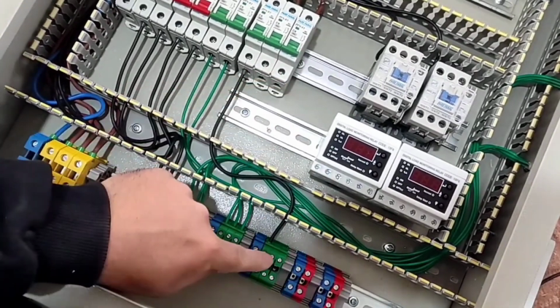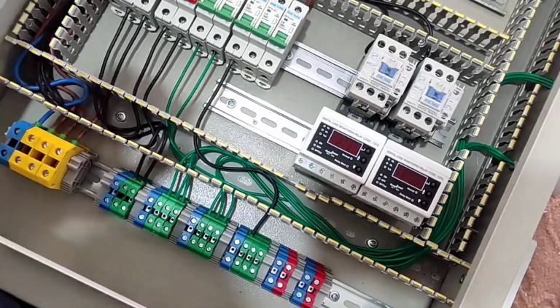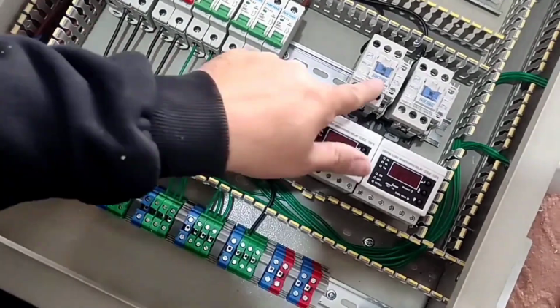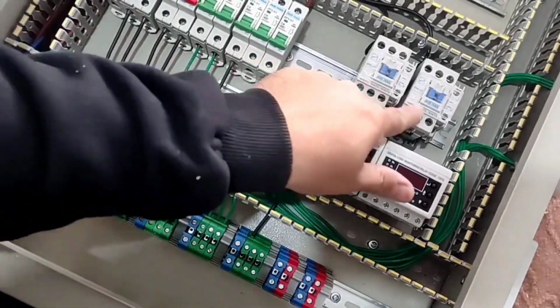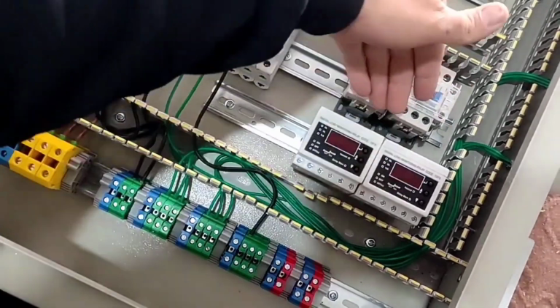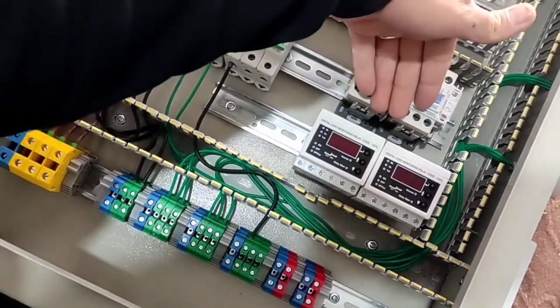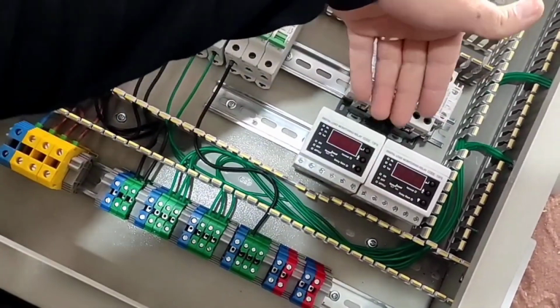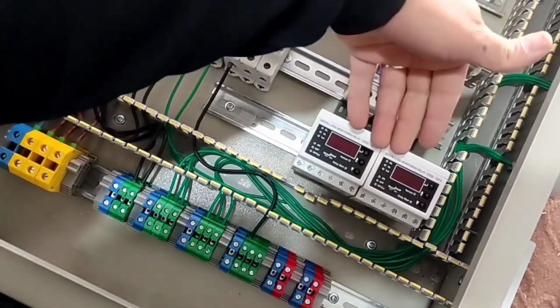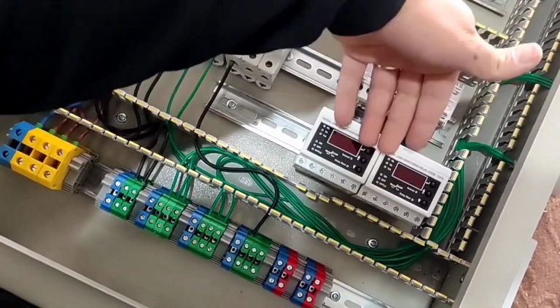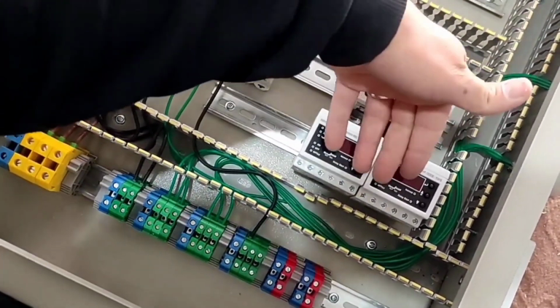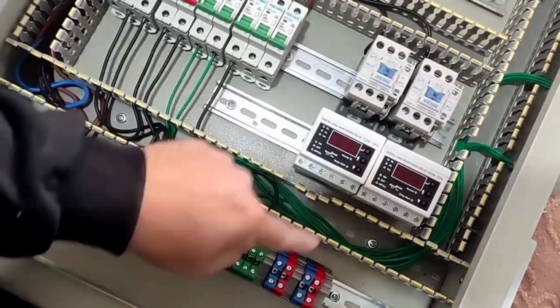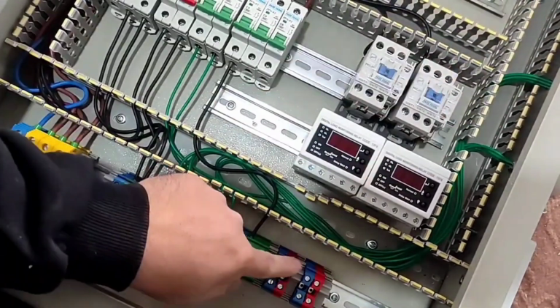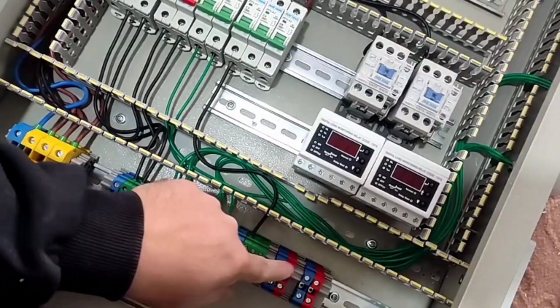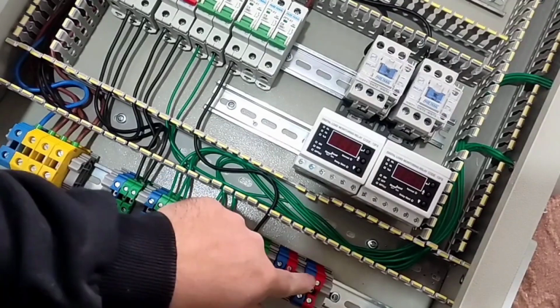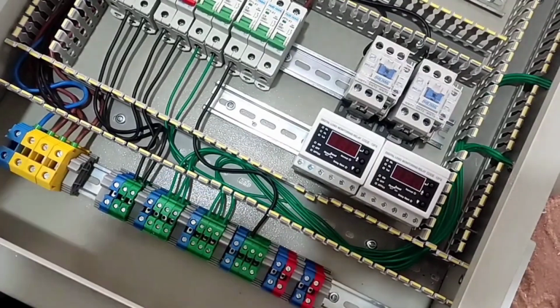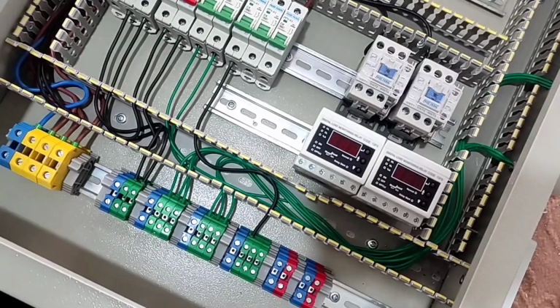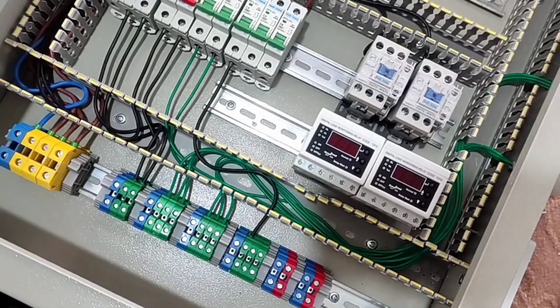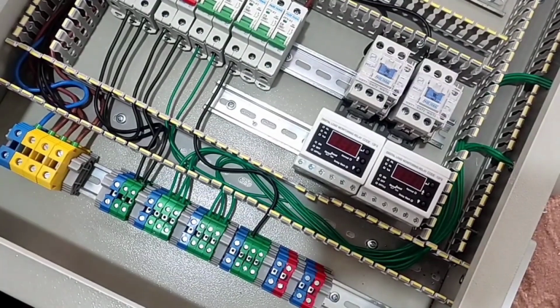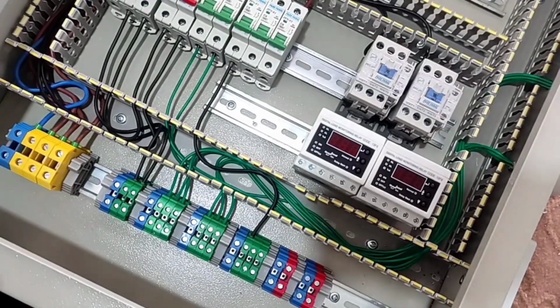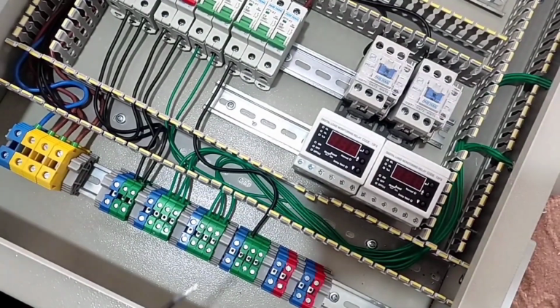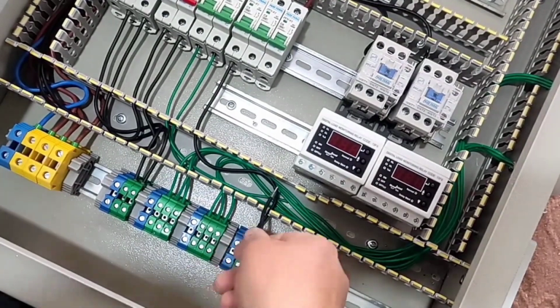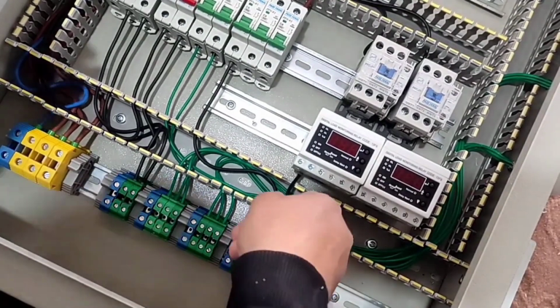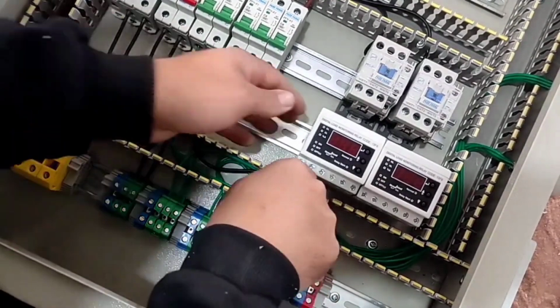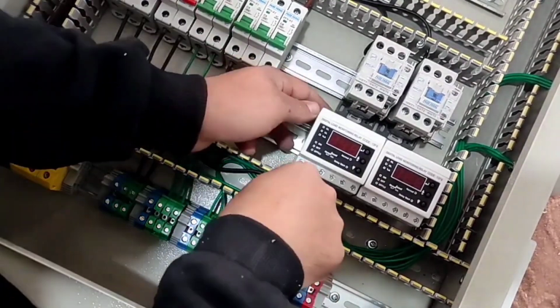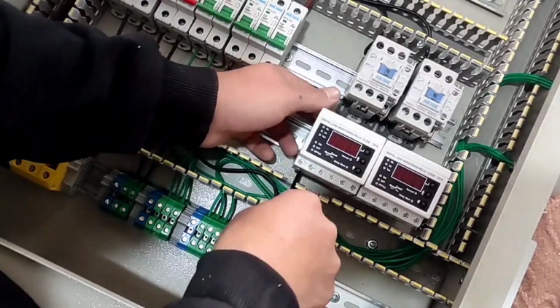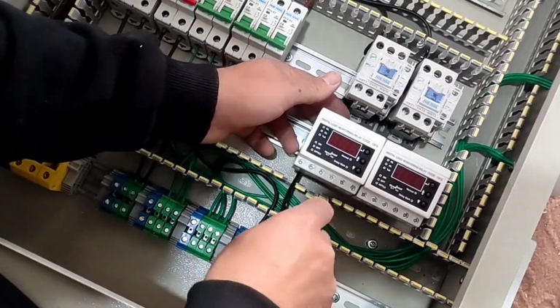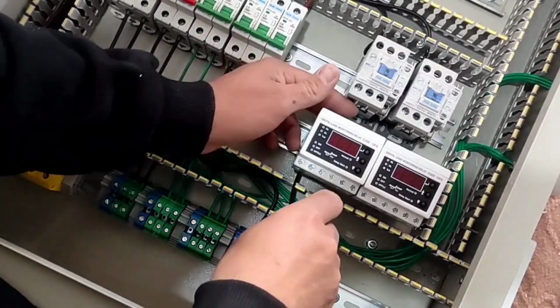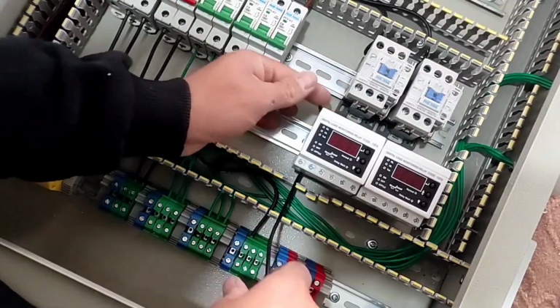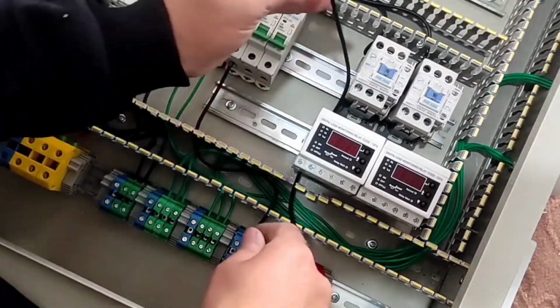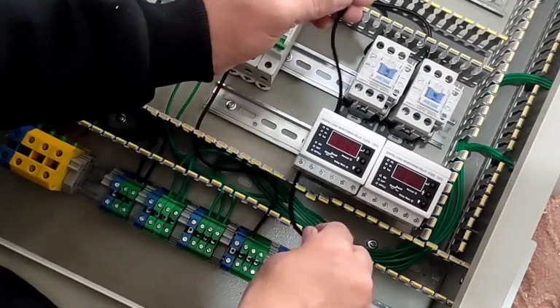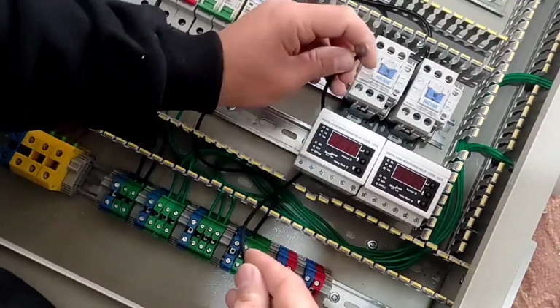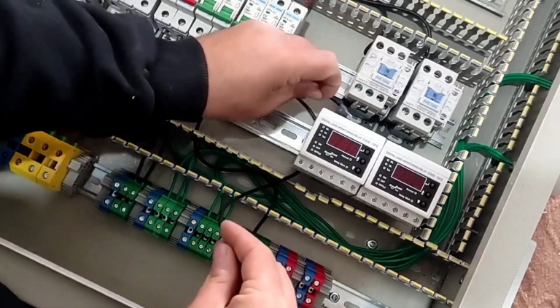Then we connect the output of the contactor to the output terminals, but before that we pass through the hole of the current controller relay. By doing this, the current passing through these wires is measured.